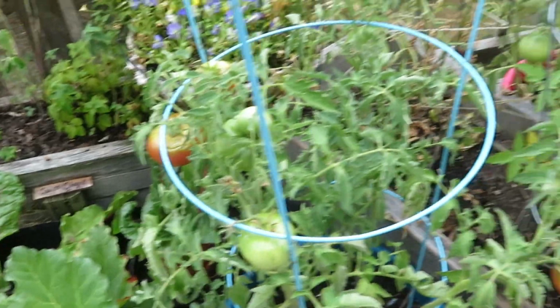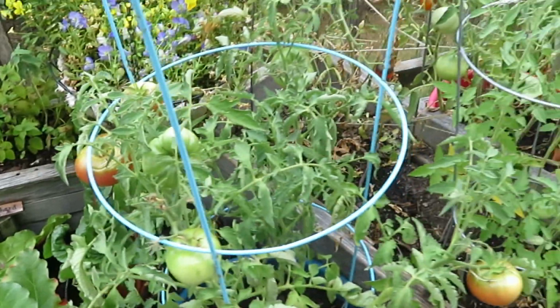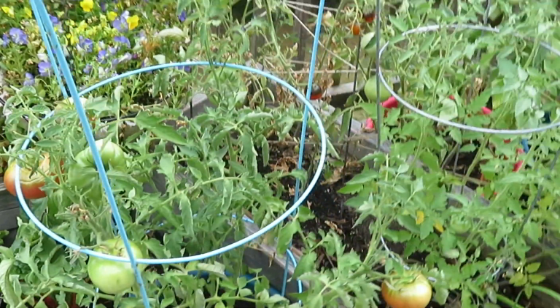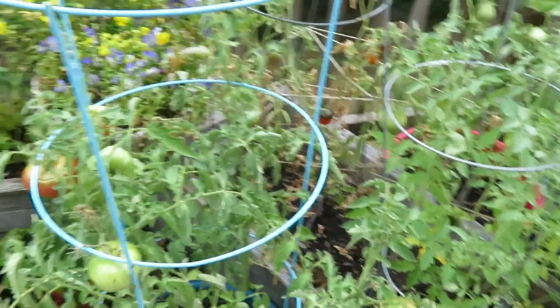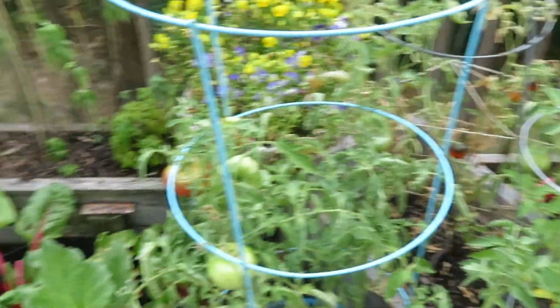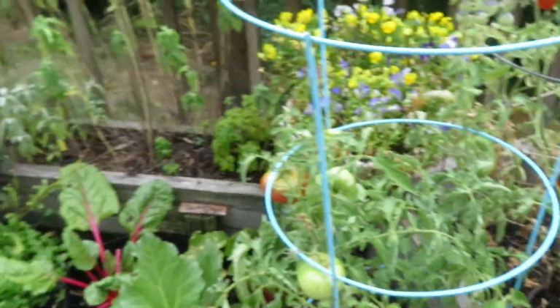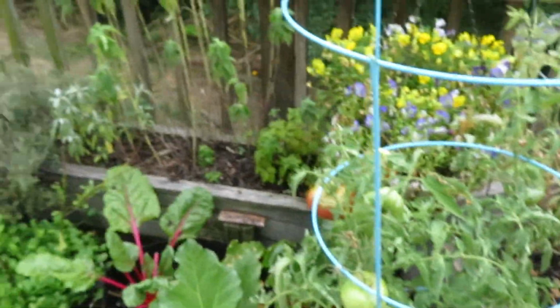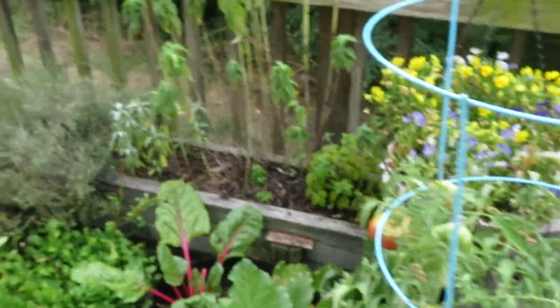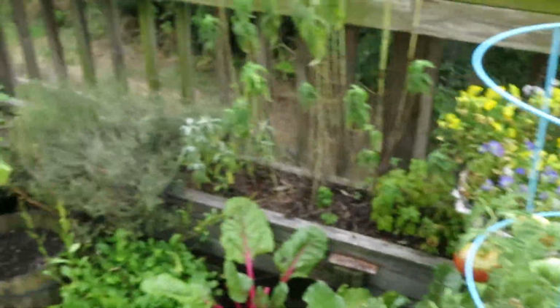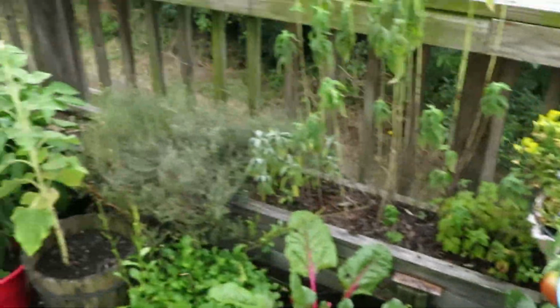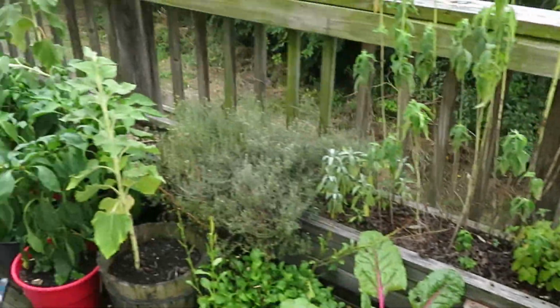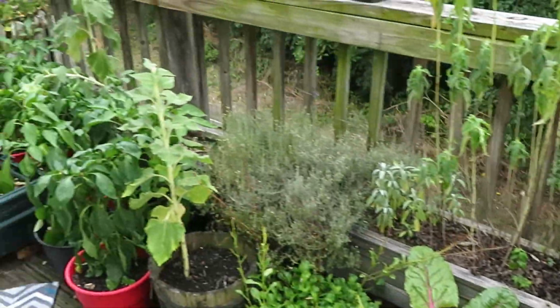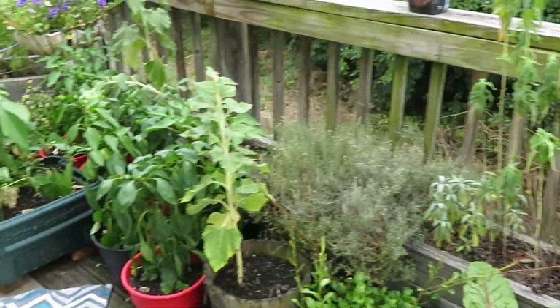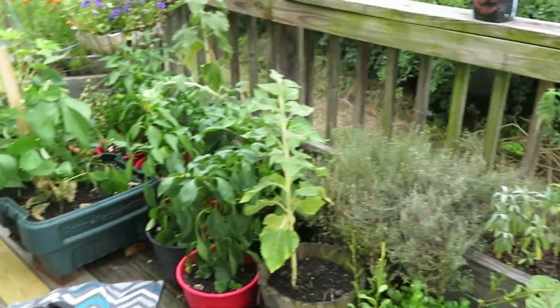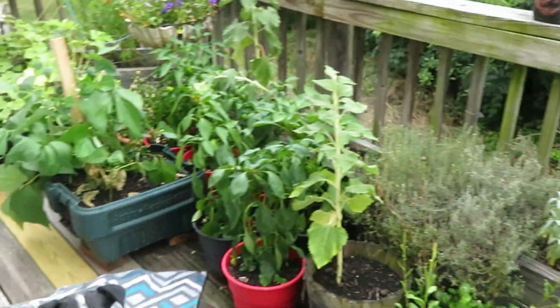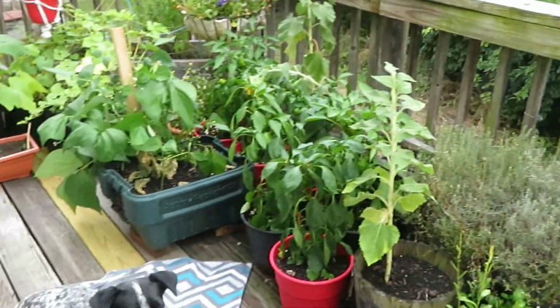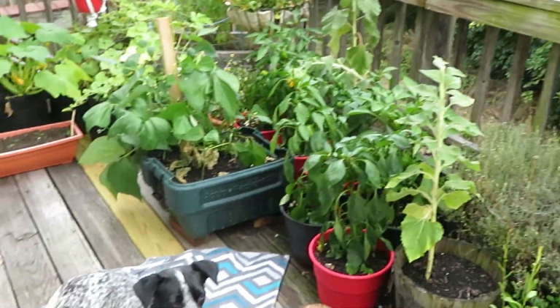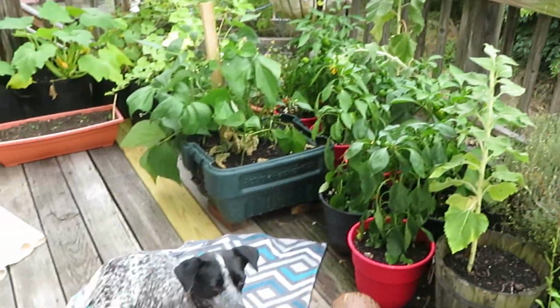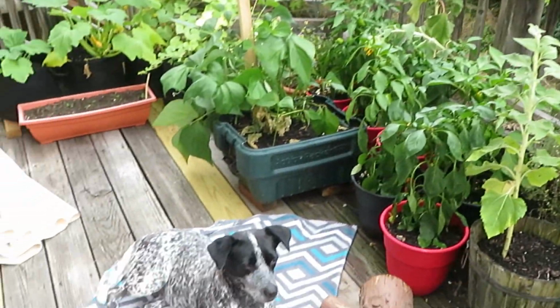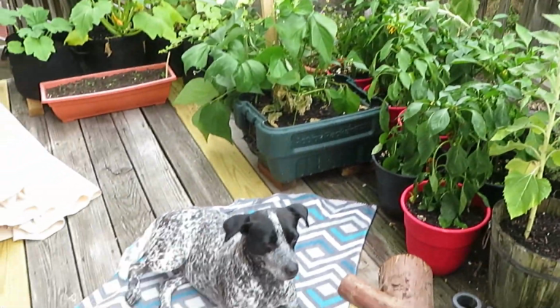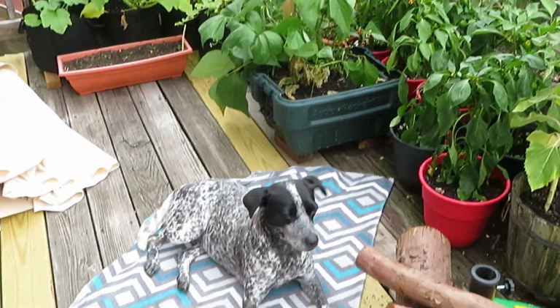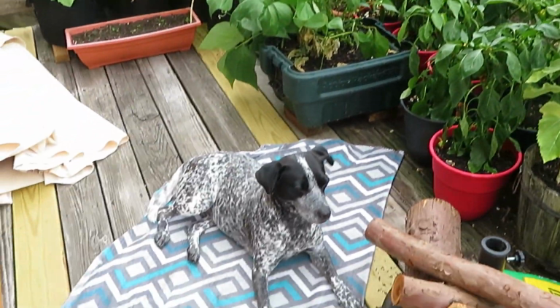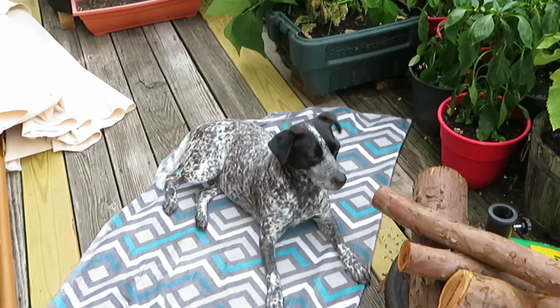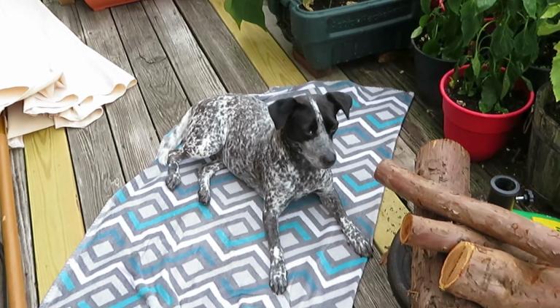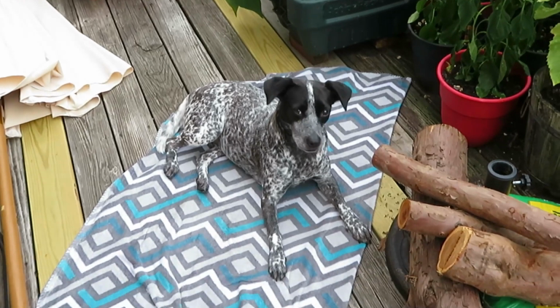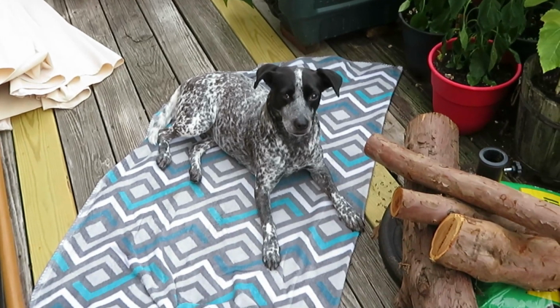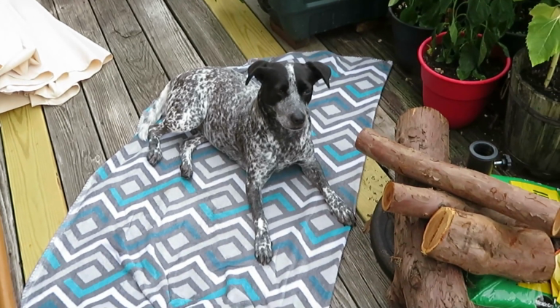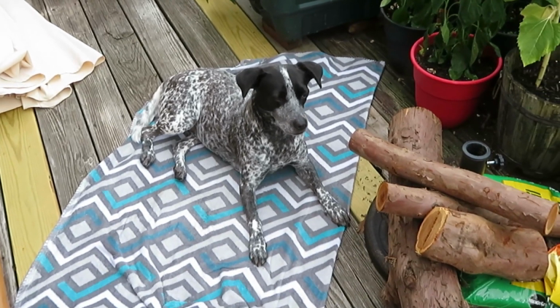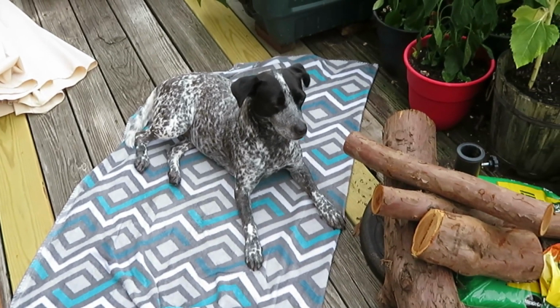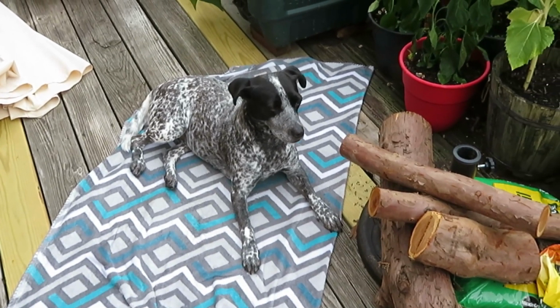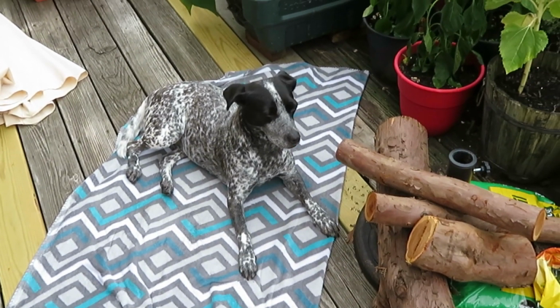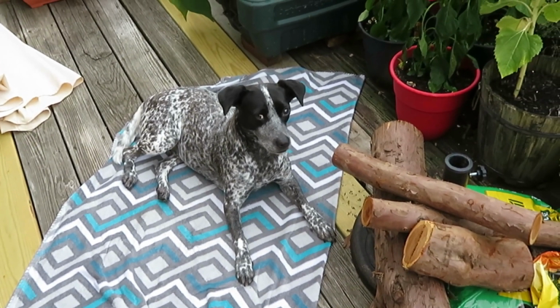So I am going to be harvesting some things now, and we'll be cooking food soon. Right, Oreo?